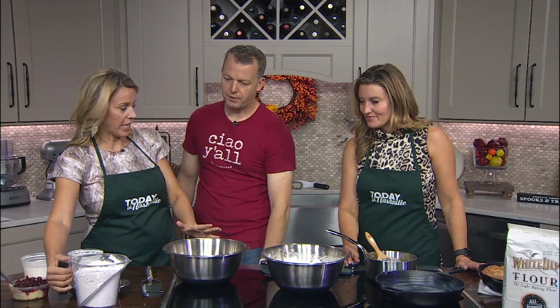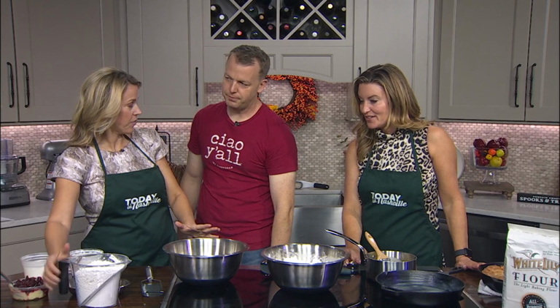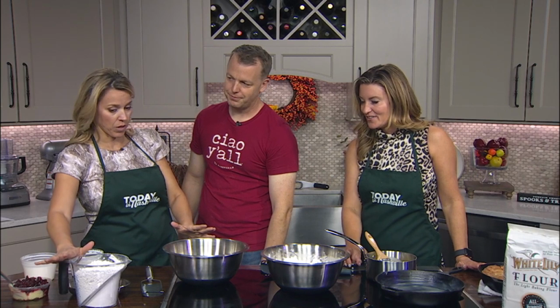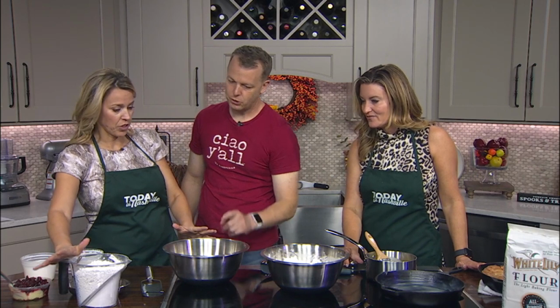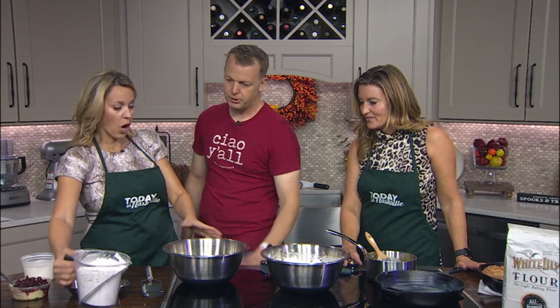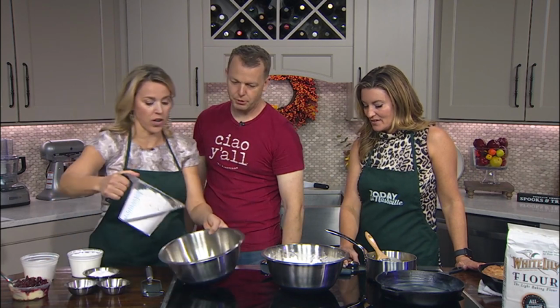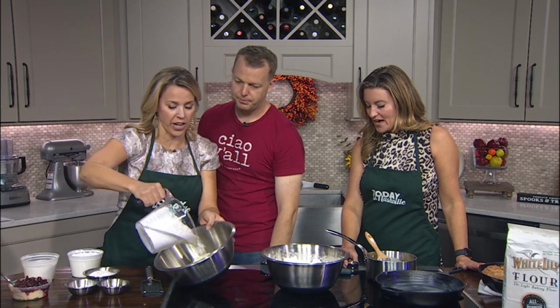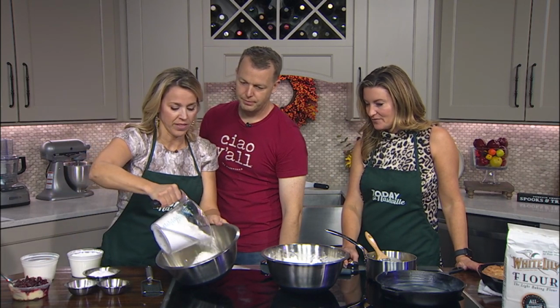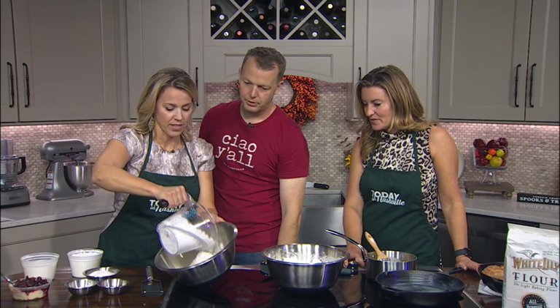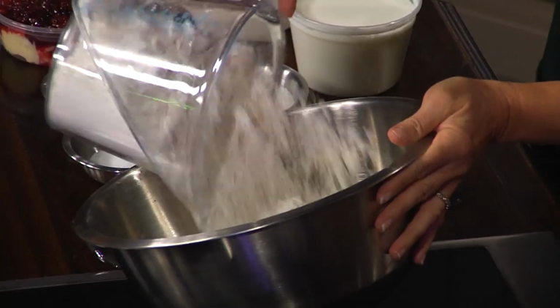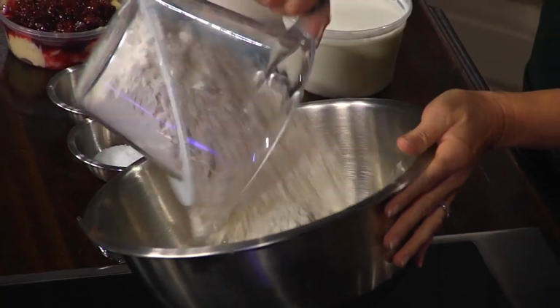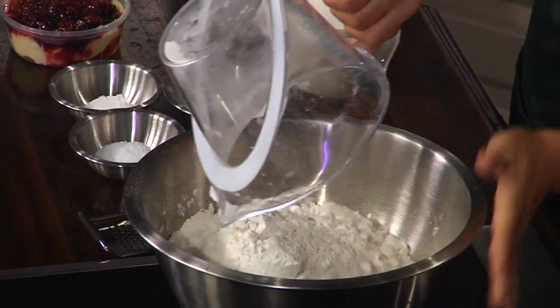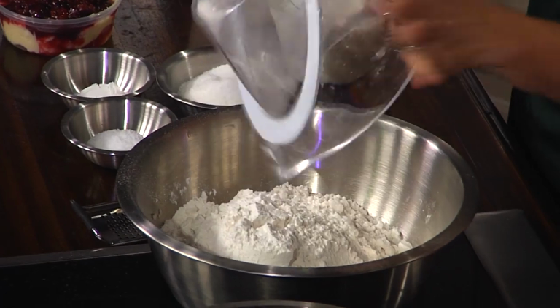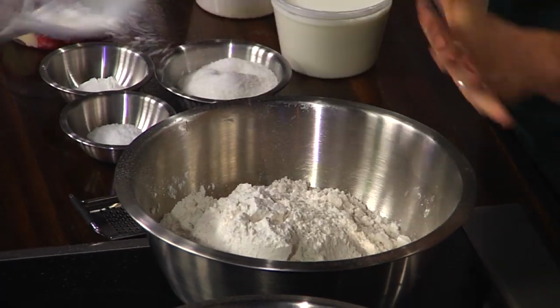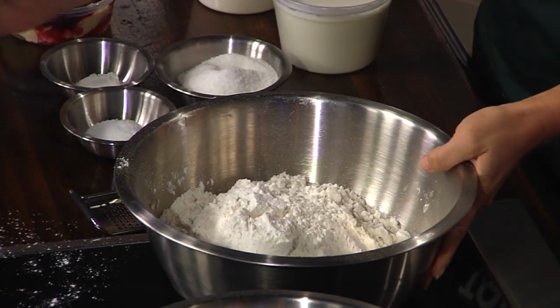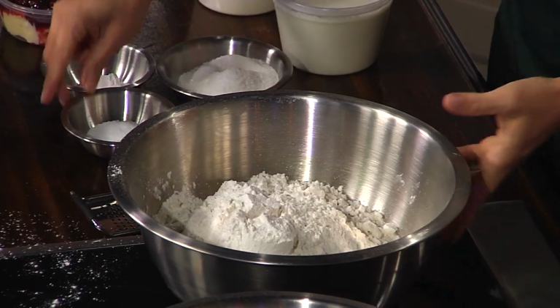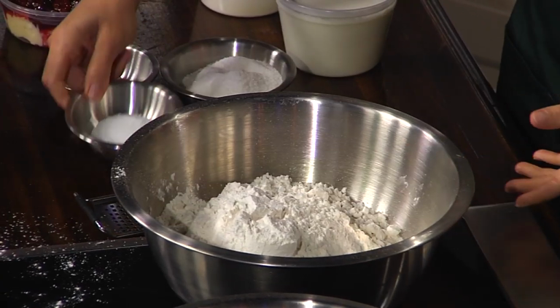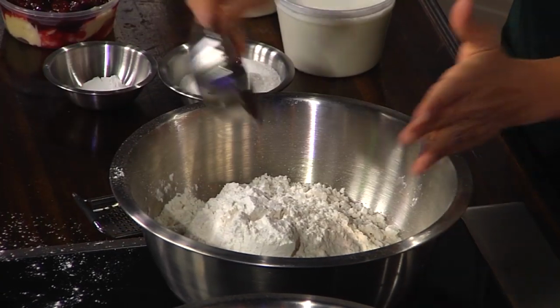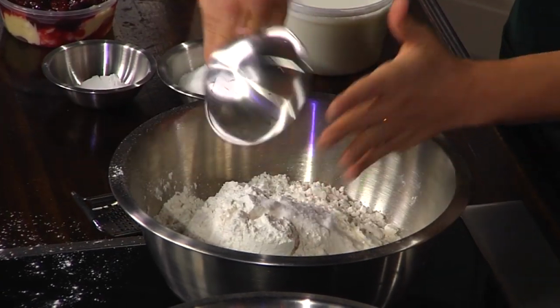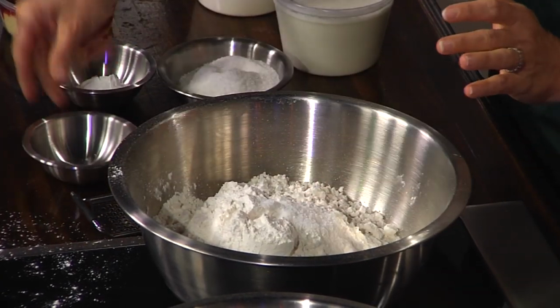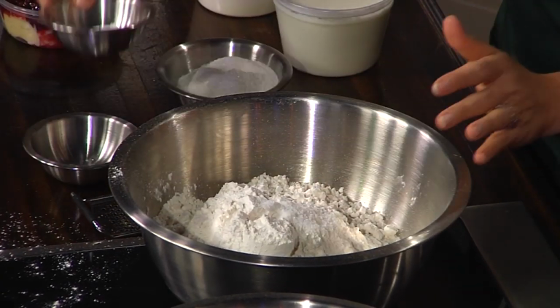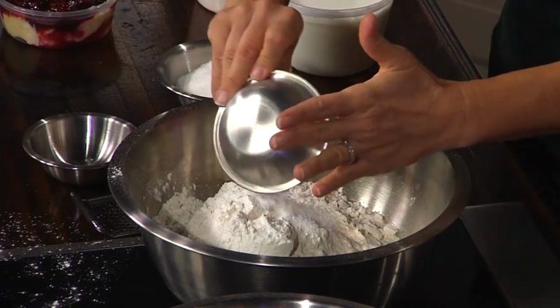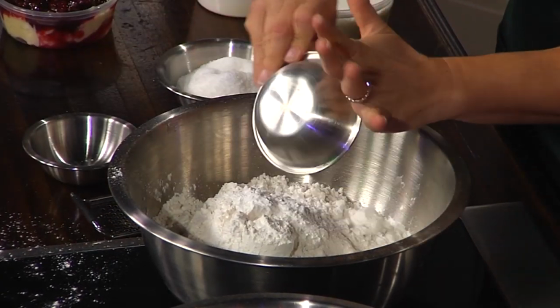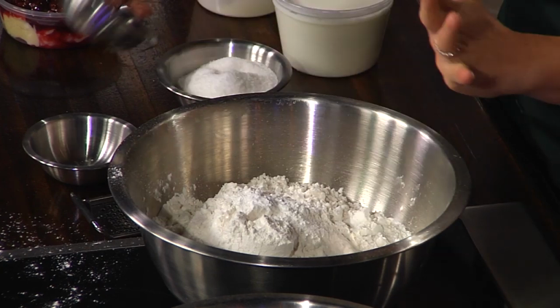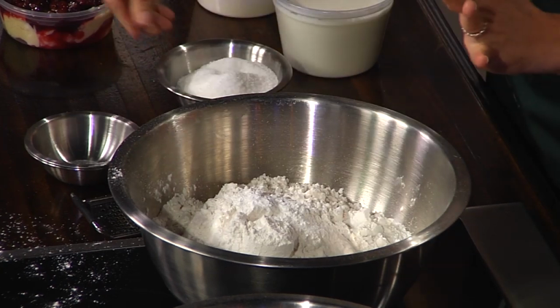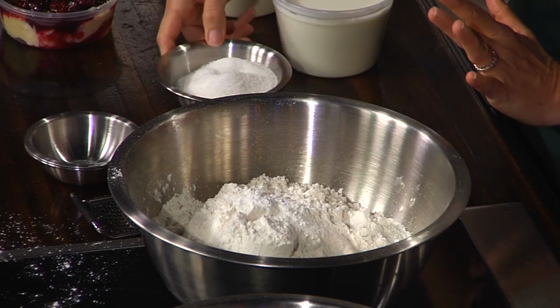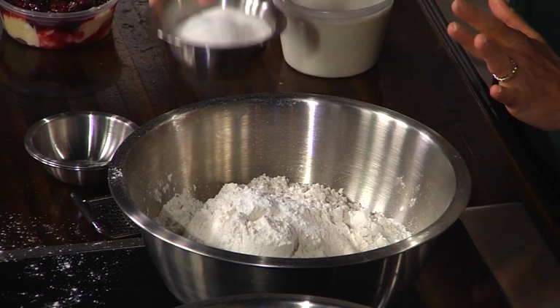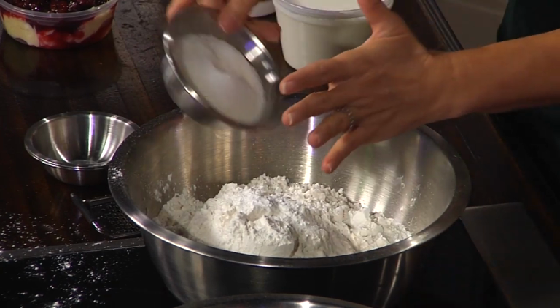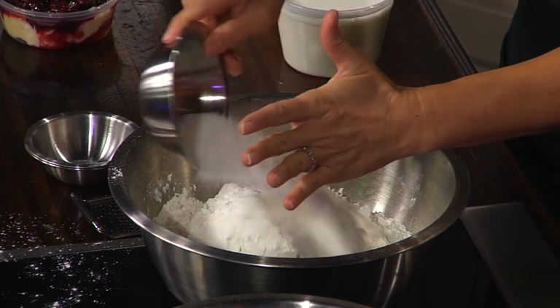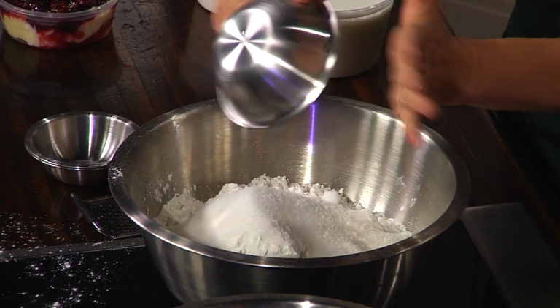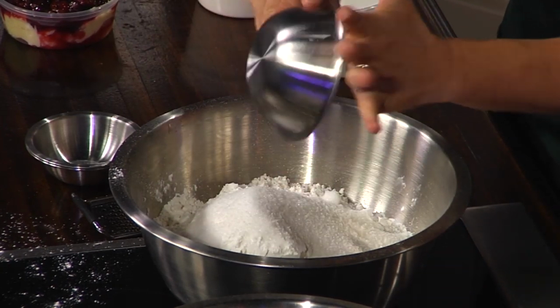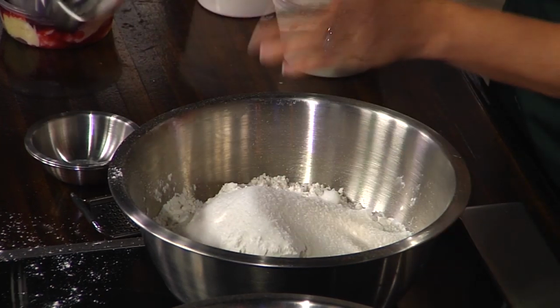Go ahead and dump in the flour. You've got salt, you've got baking powder, and — don't tell anybody — there's a little sugar in there. A little. Gotta have some sugar.